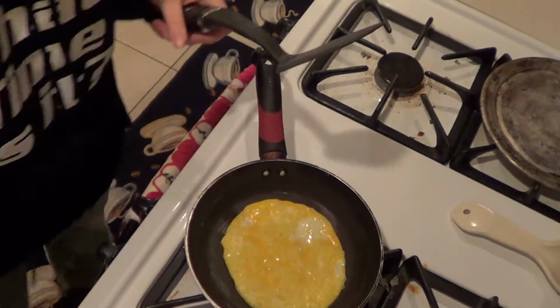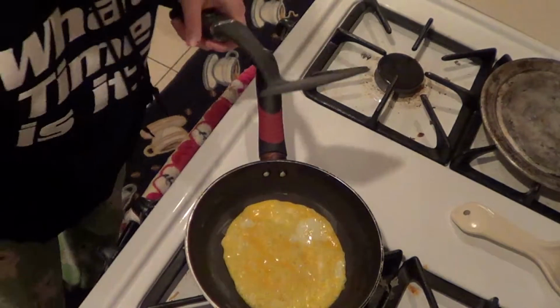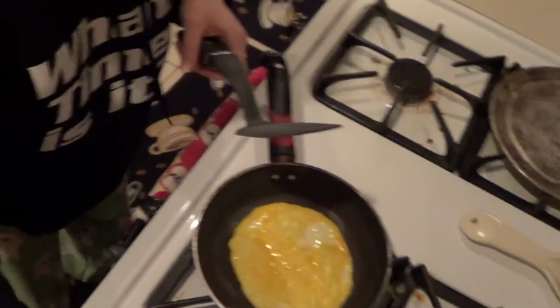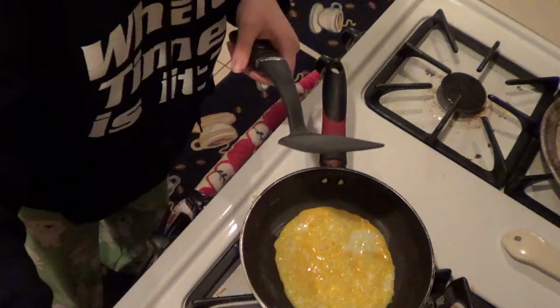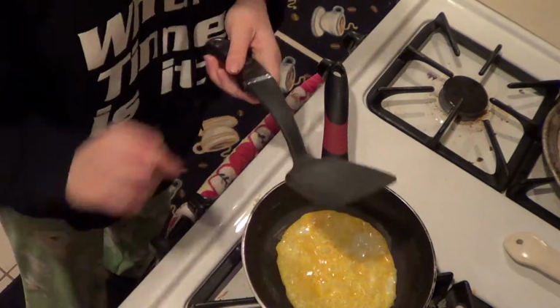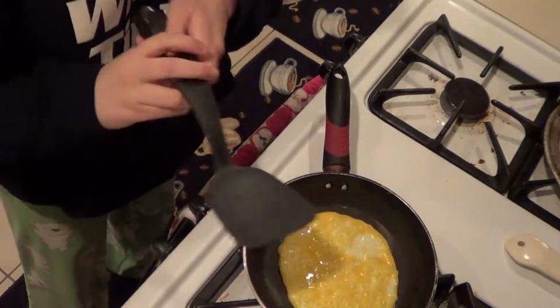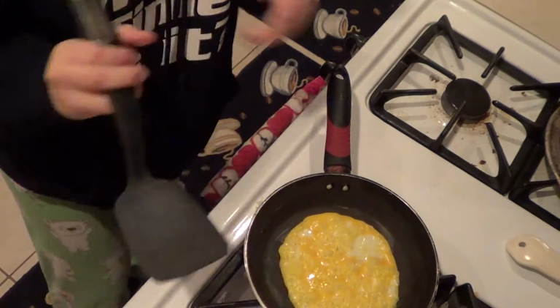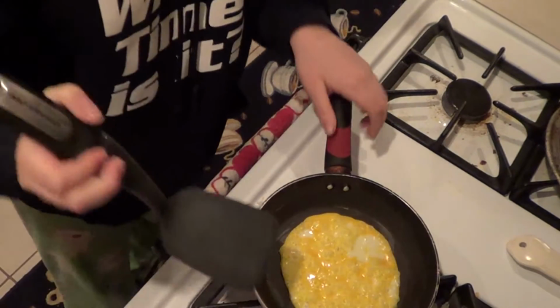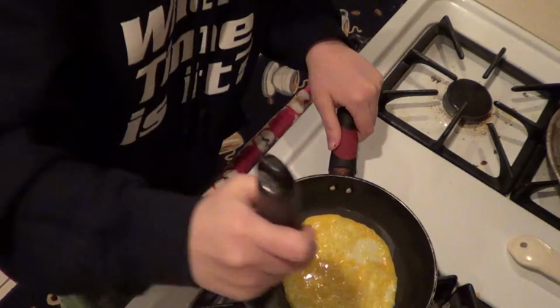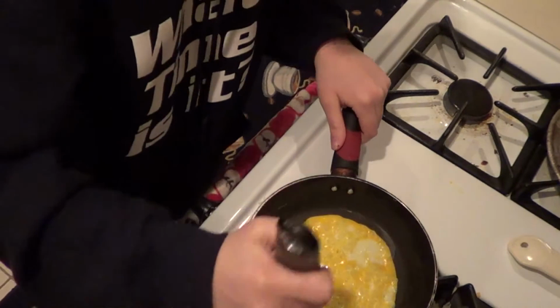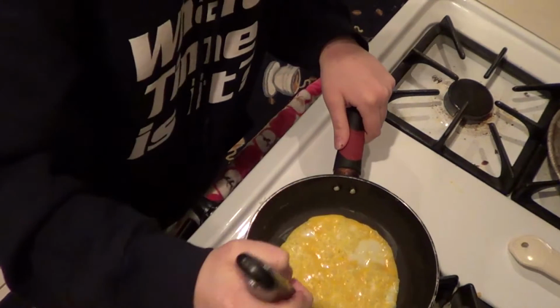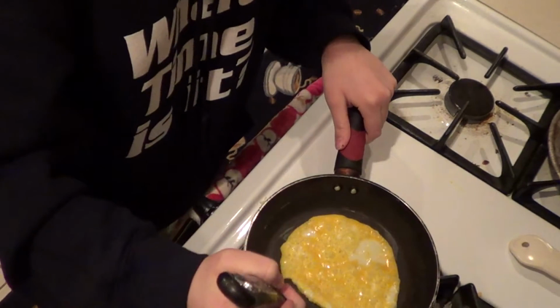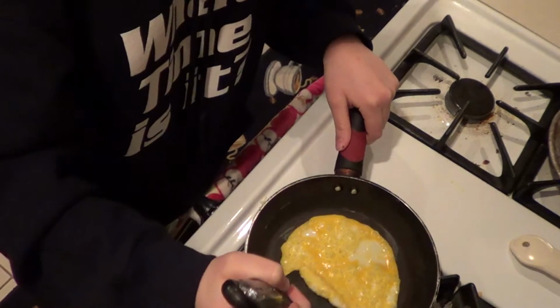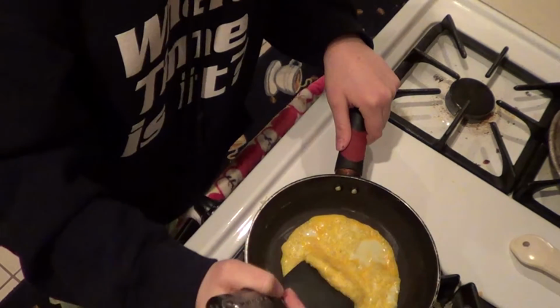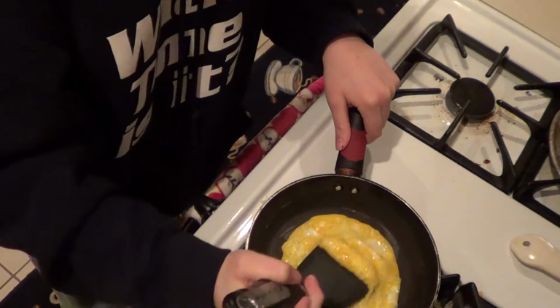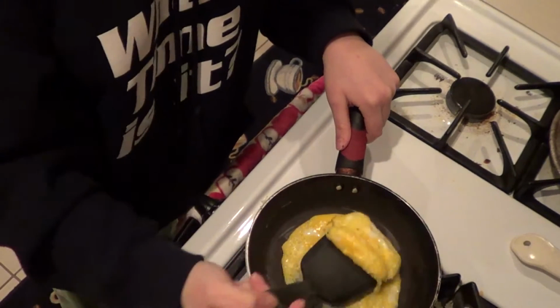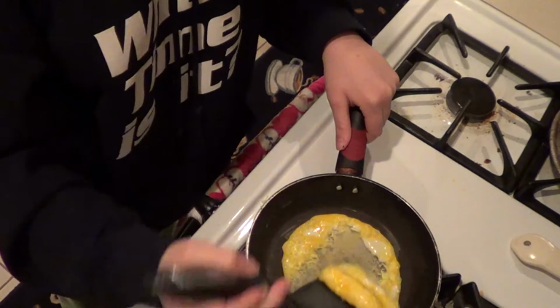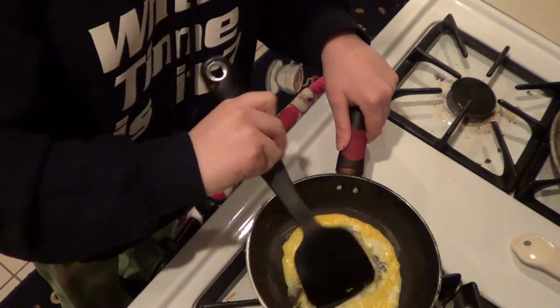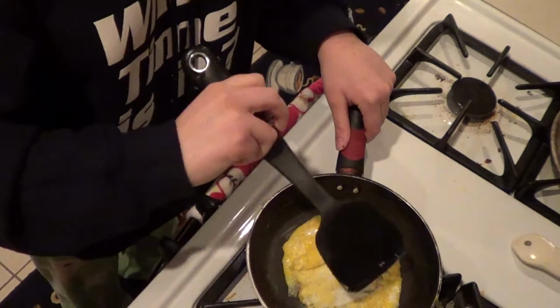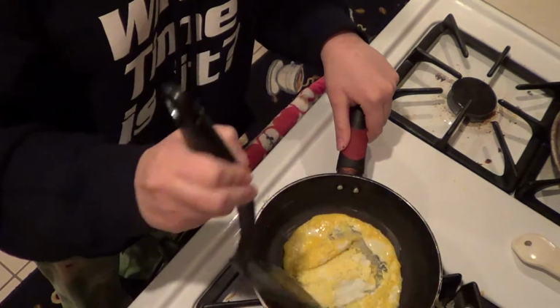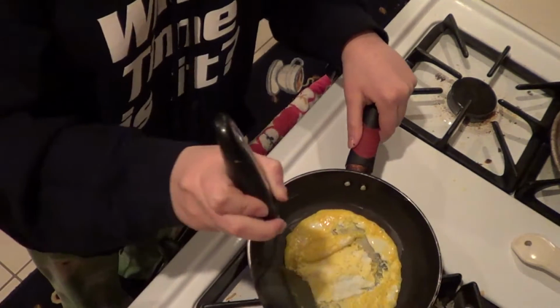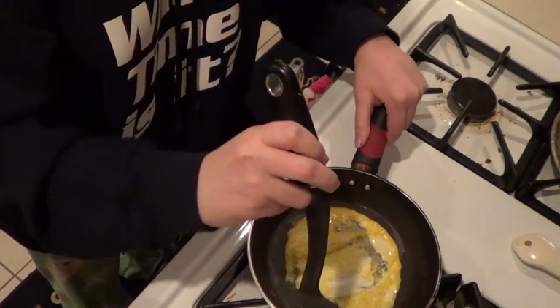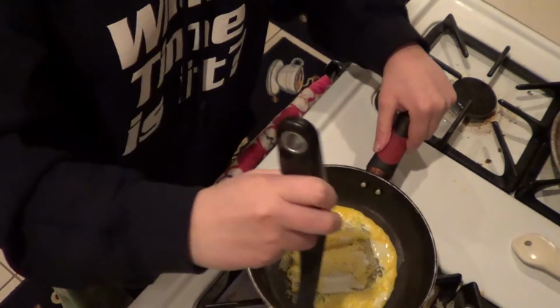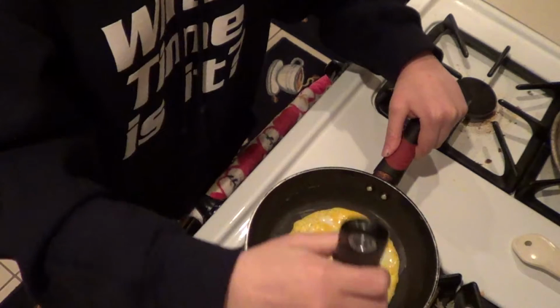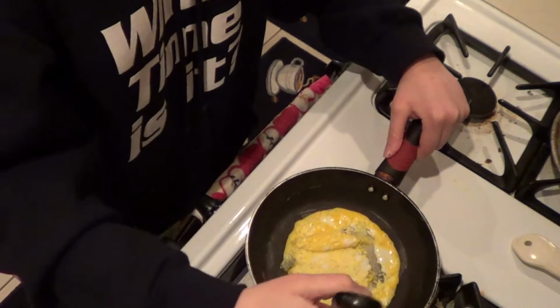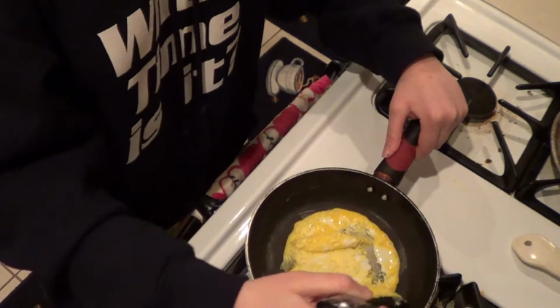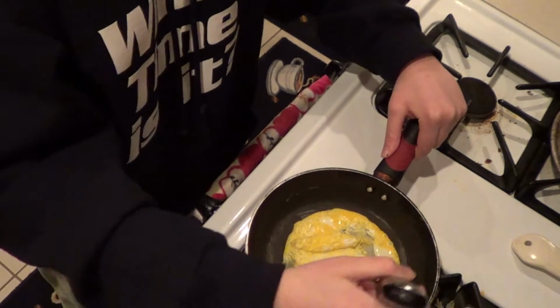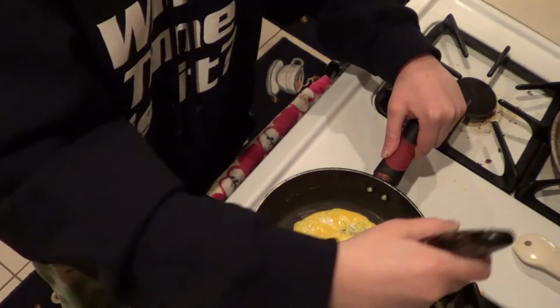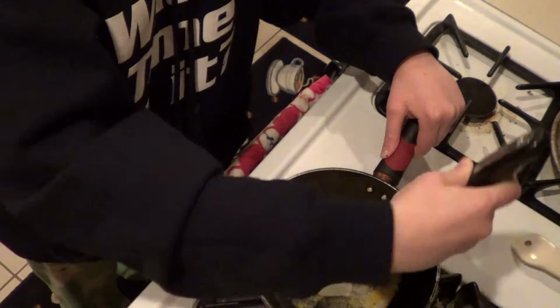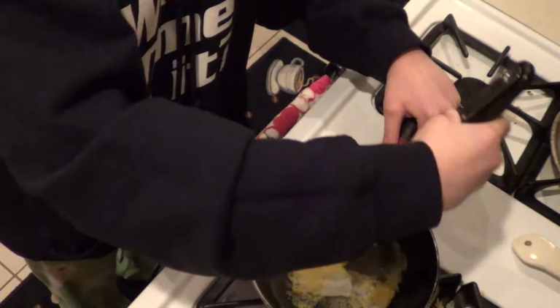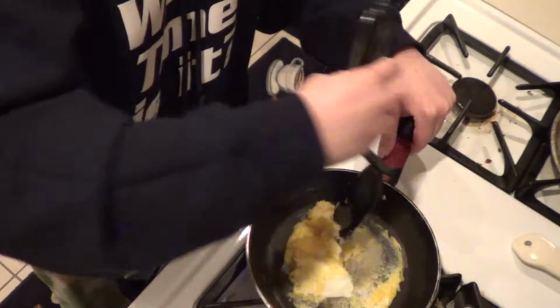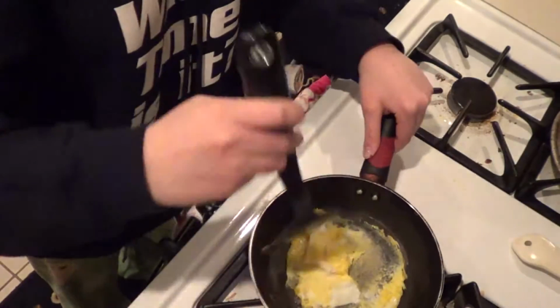How you turn the egg over is you put it under, right here, and then you just kind of lift it. And if you don't get all the sides, it's okay.